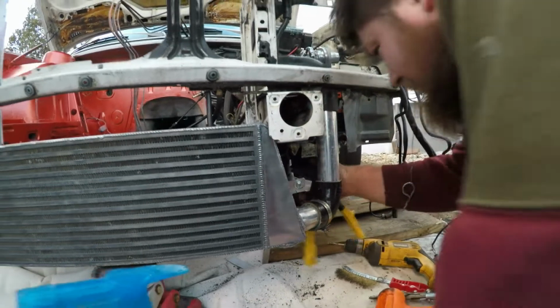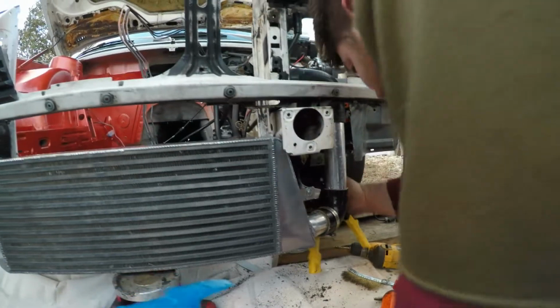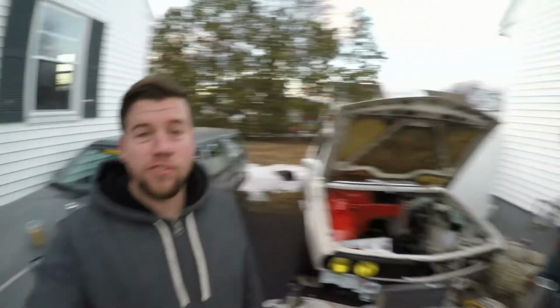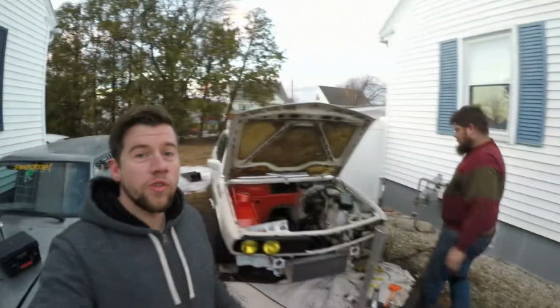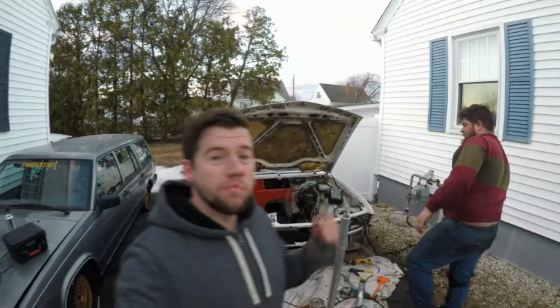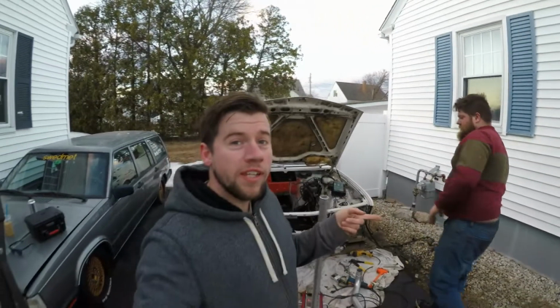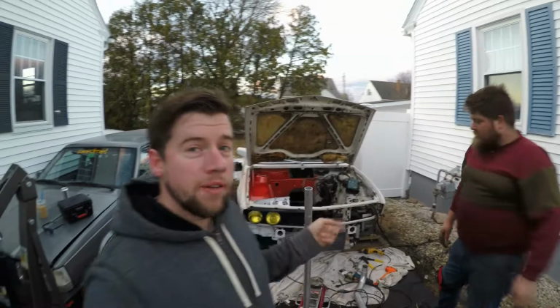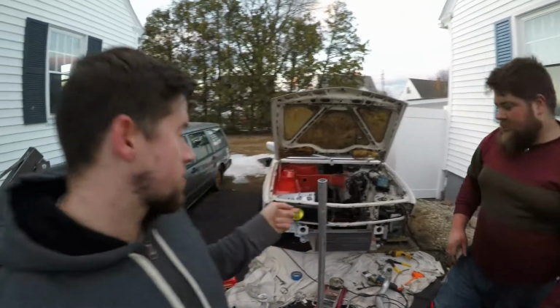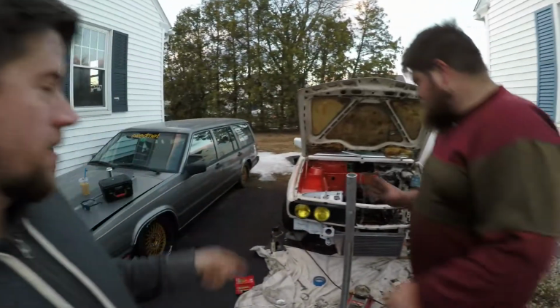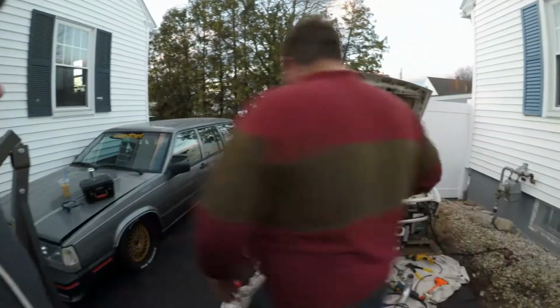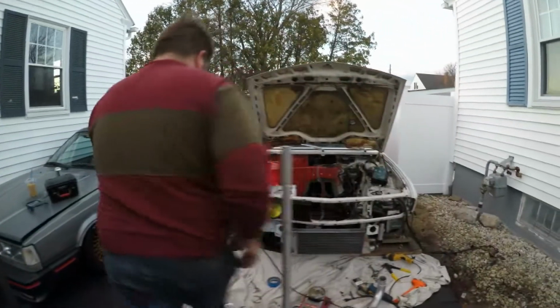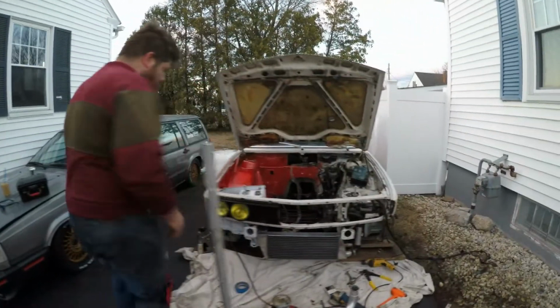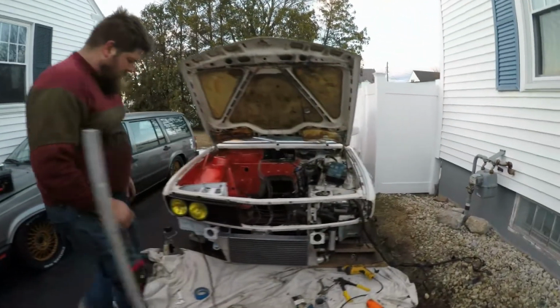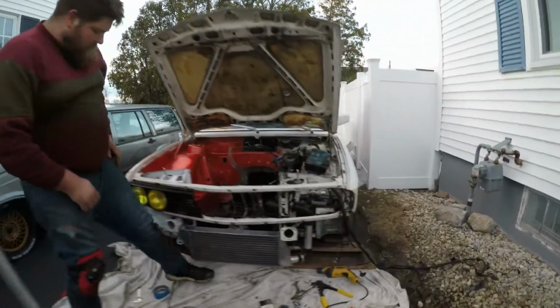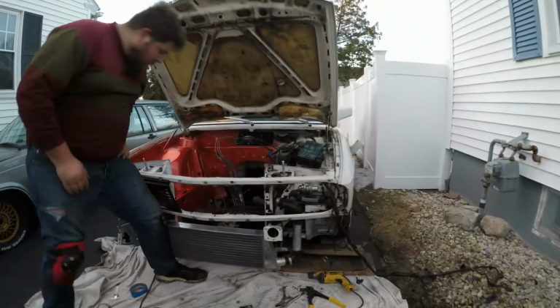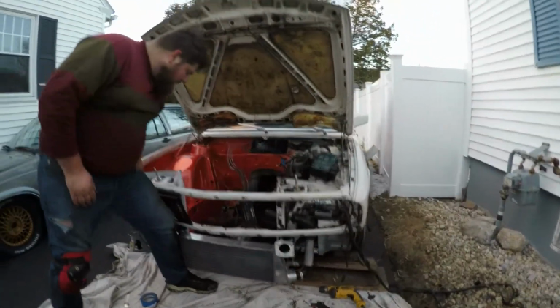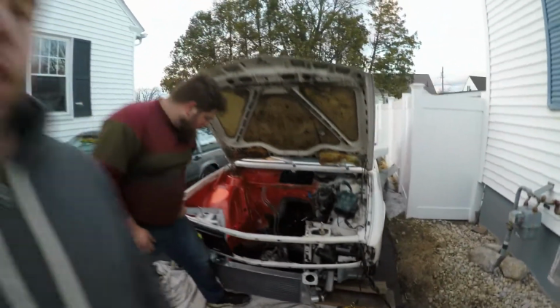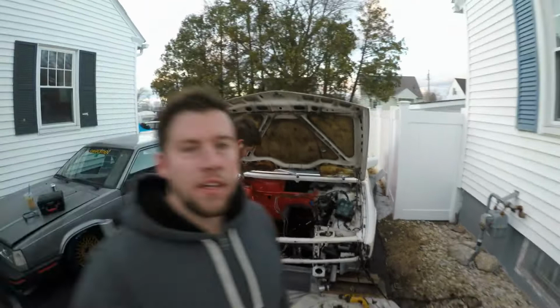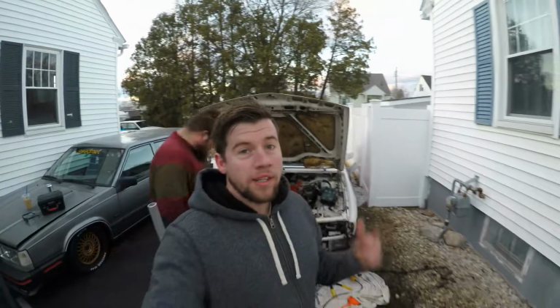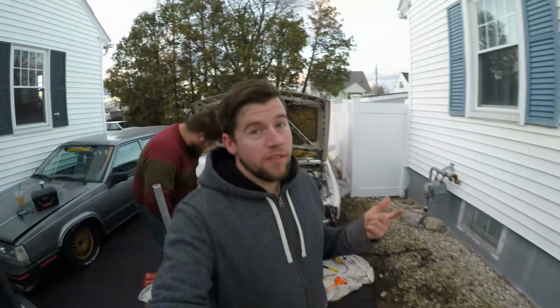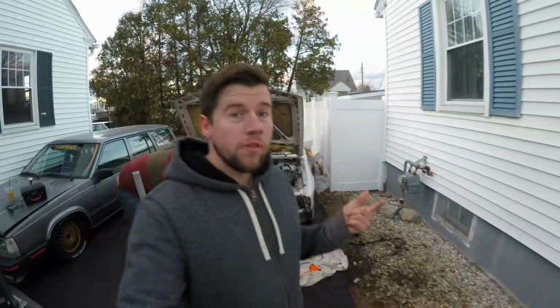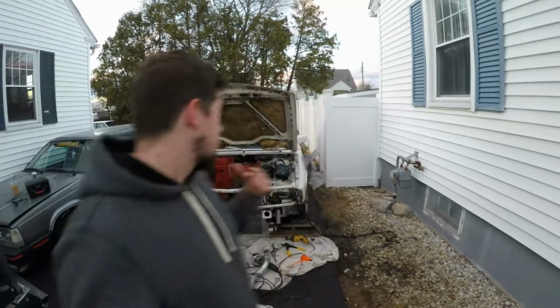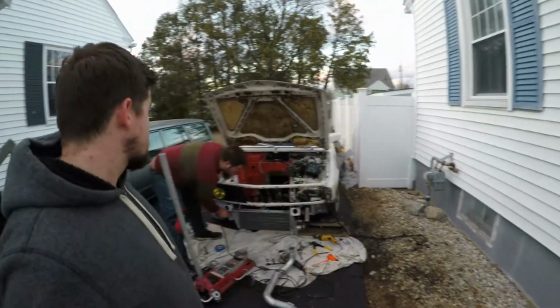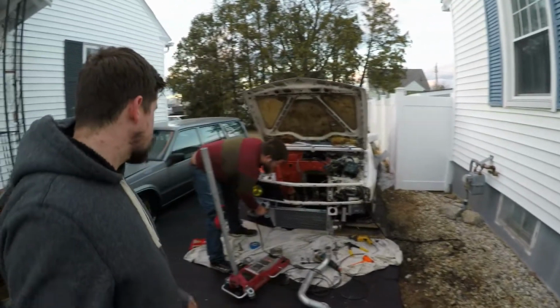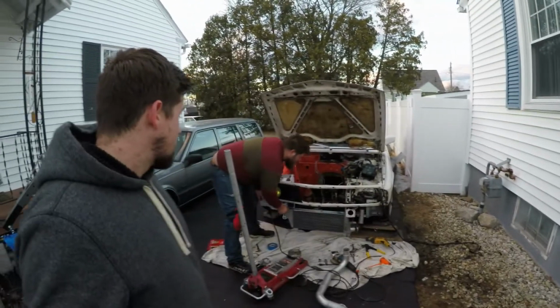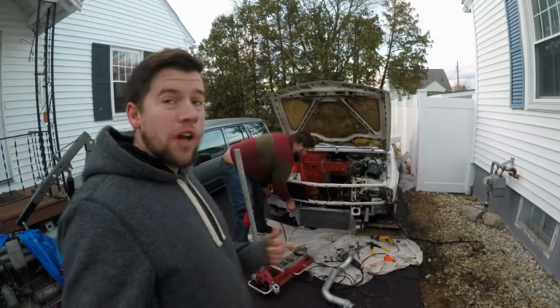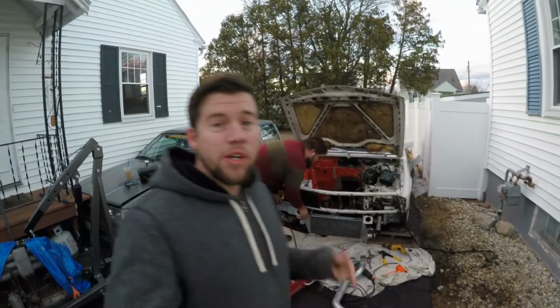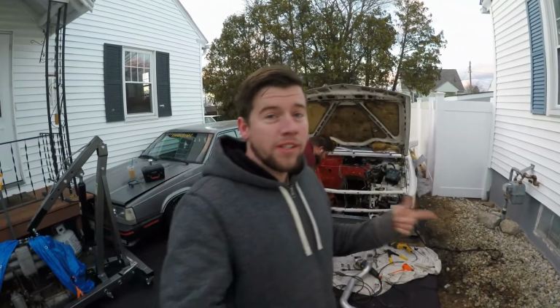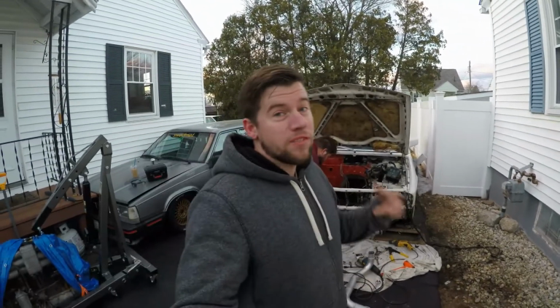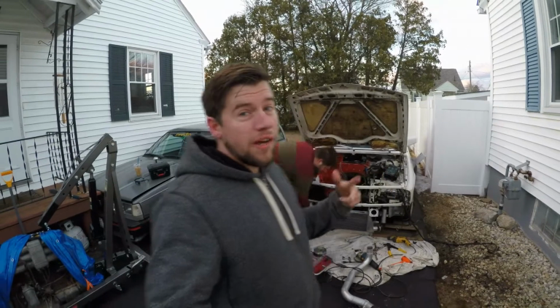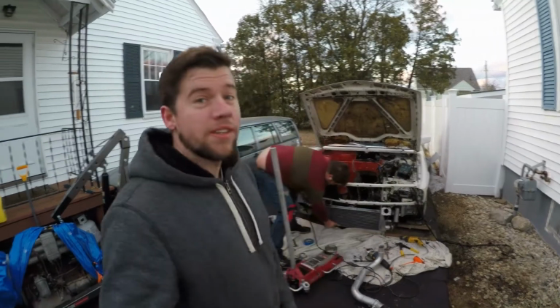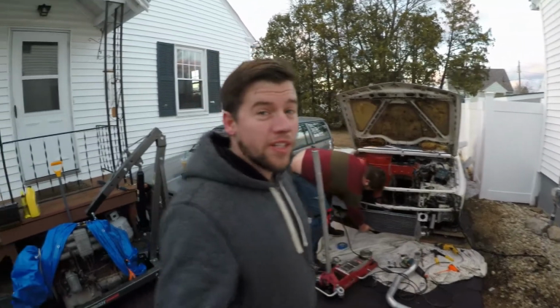Alright guys, the intercooler is bolted and mounted to the car. All we have left is the intercooler piping to fab up, but that's the end of the video — got a lot done today. Please comment below, like, subscribe — thanks for watching guys.